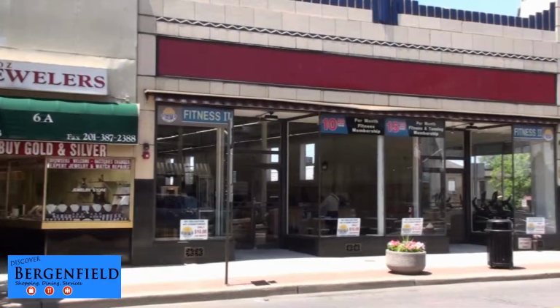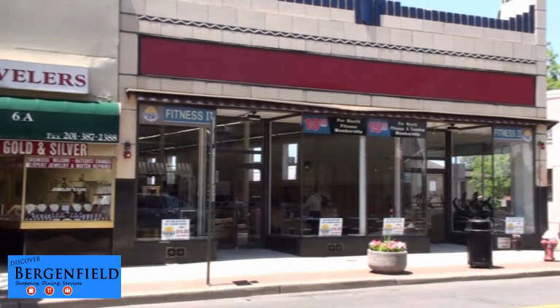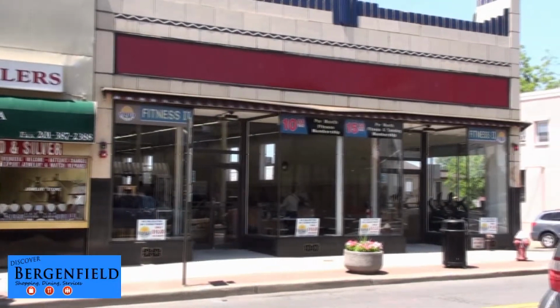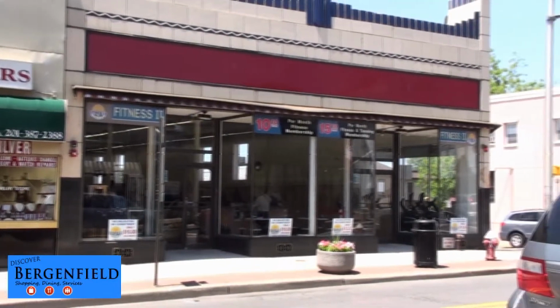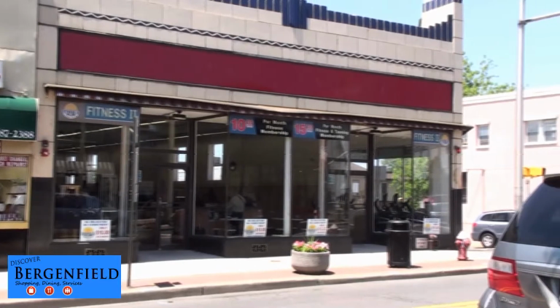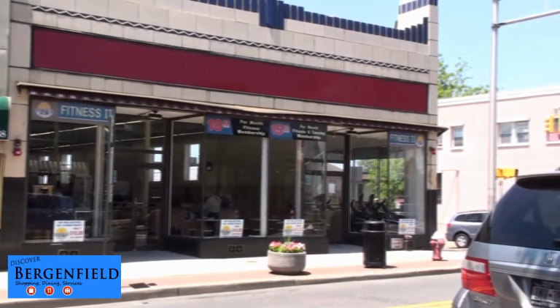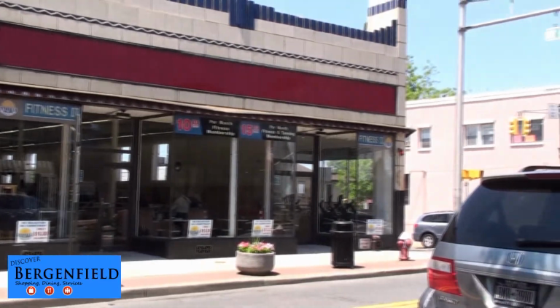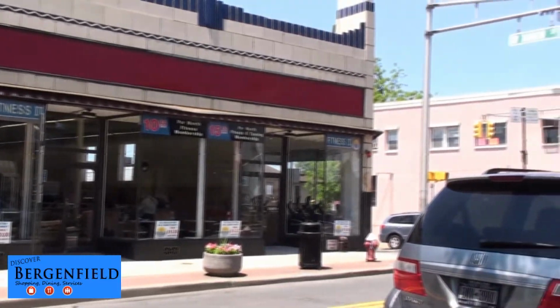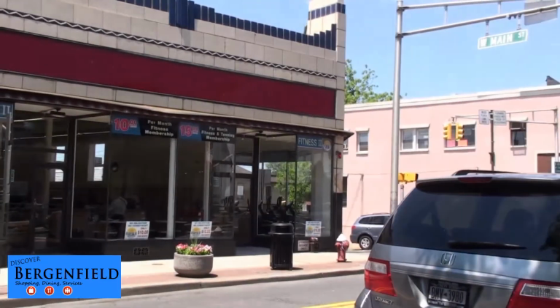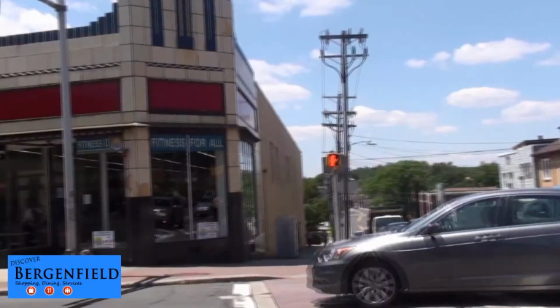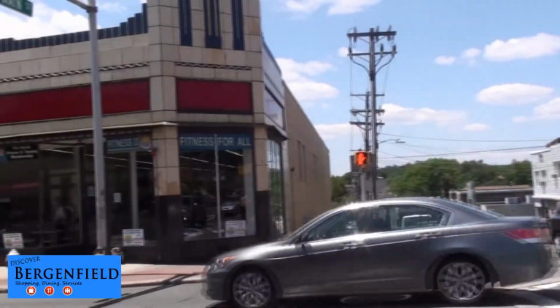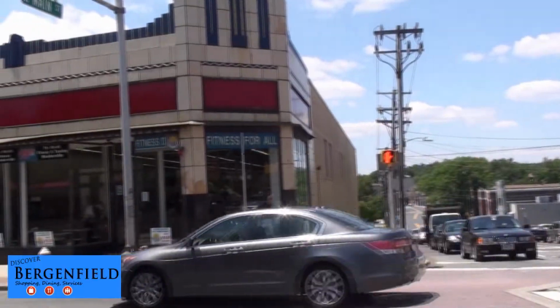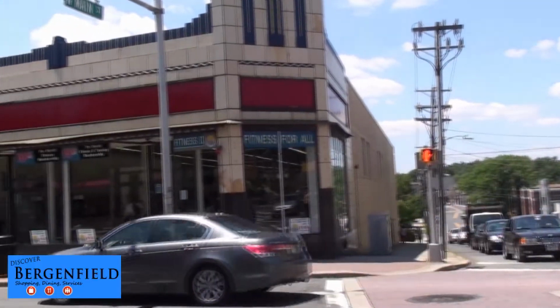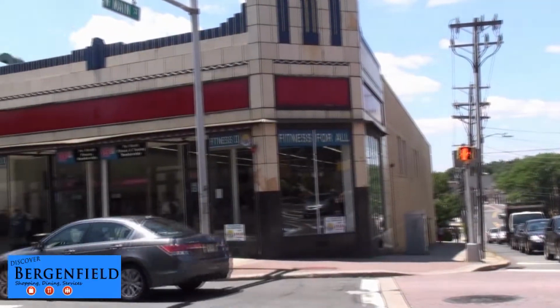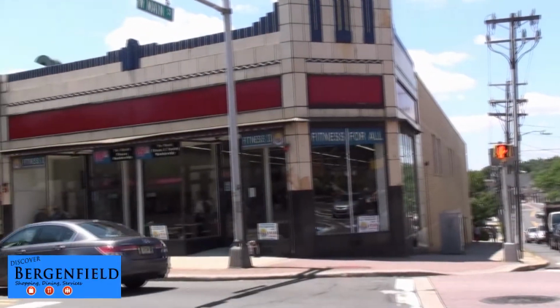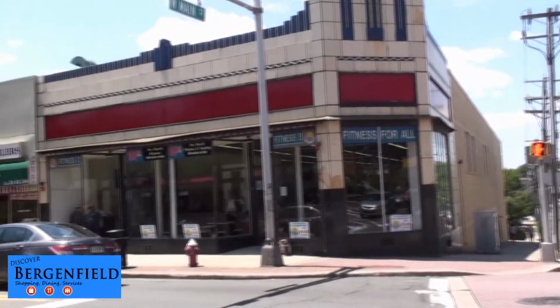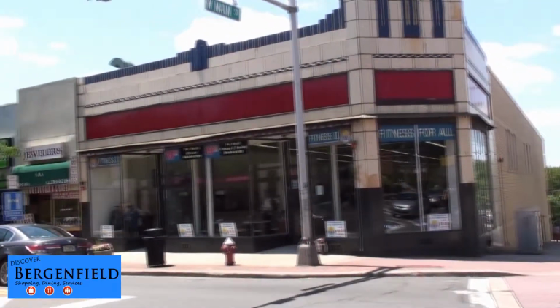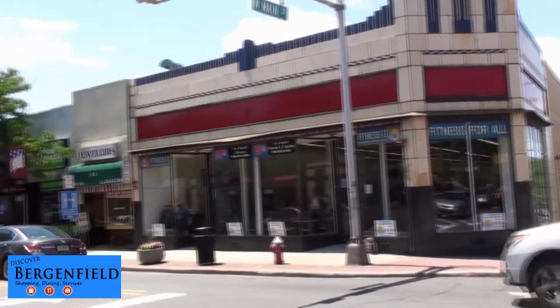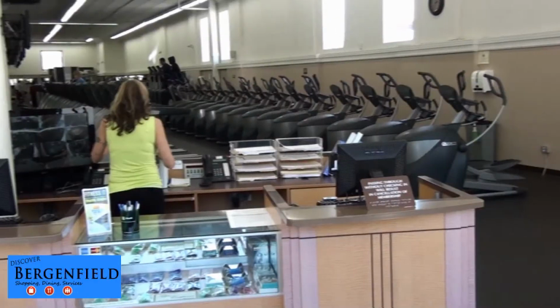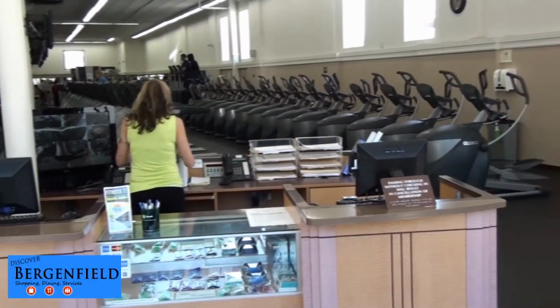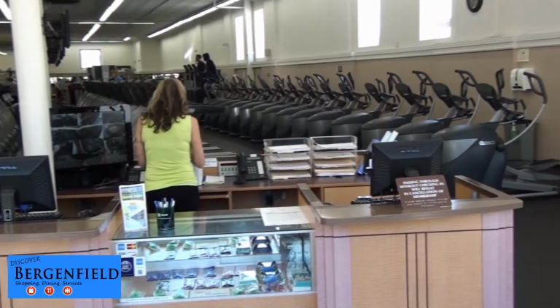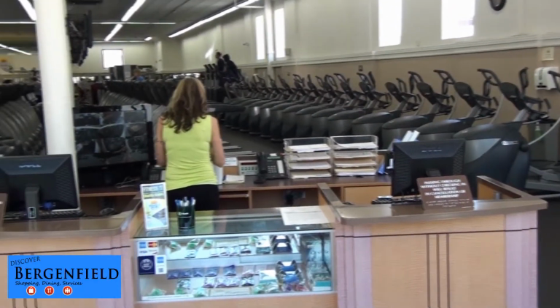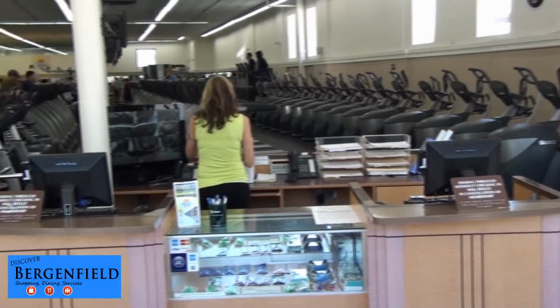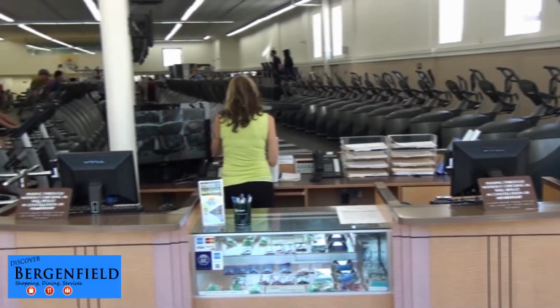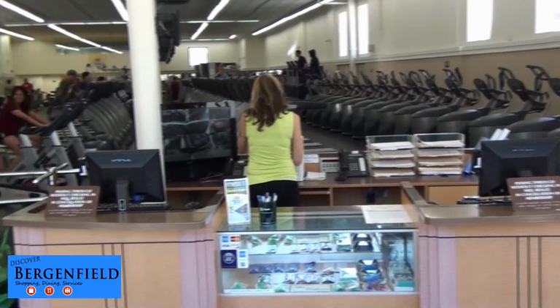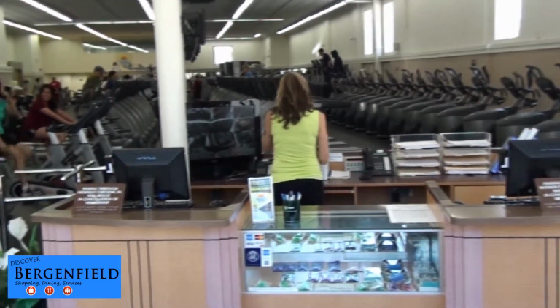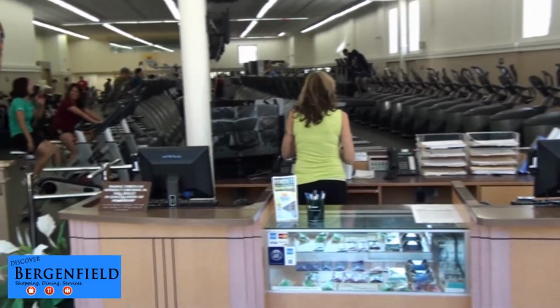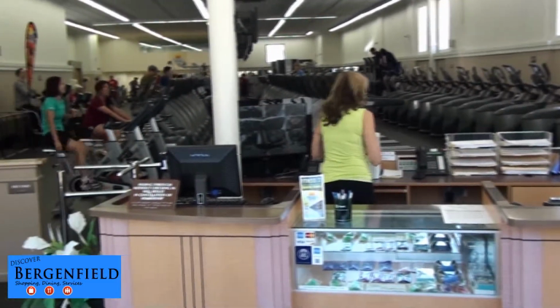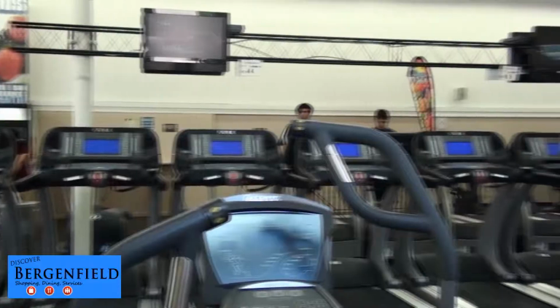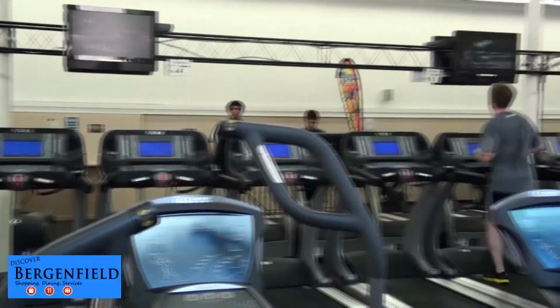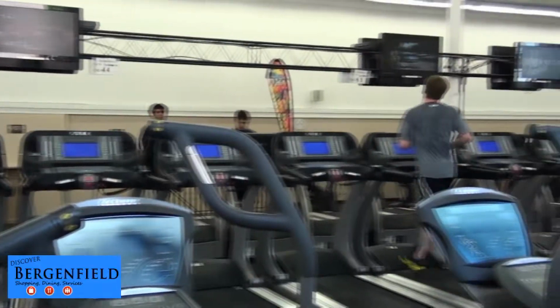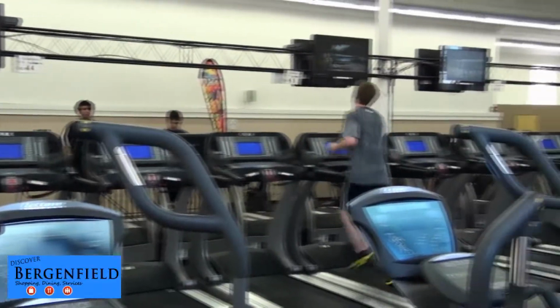Fitness 2, located at 2 South Washington Avenue in Bergenfield's downtown district, is an affordable health club that offers everything you need for better health and fitness.